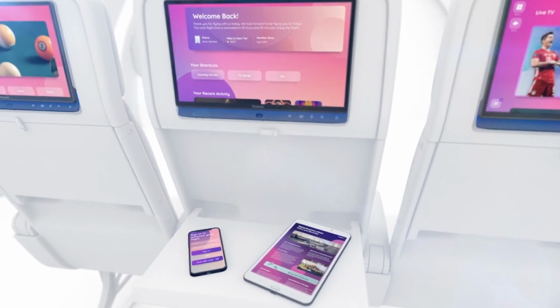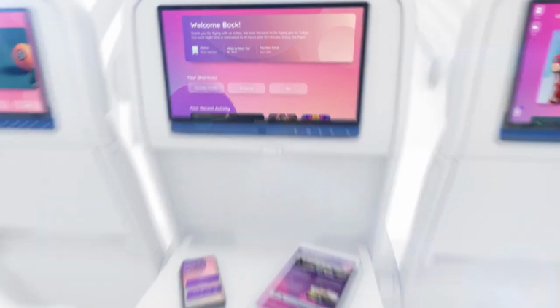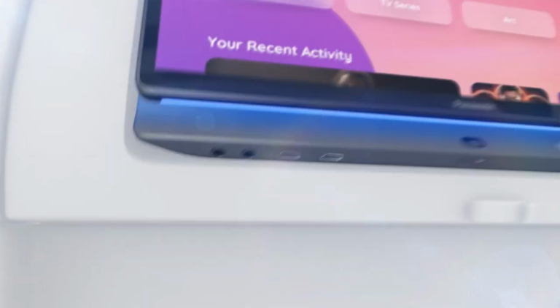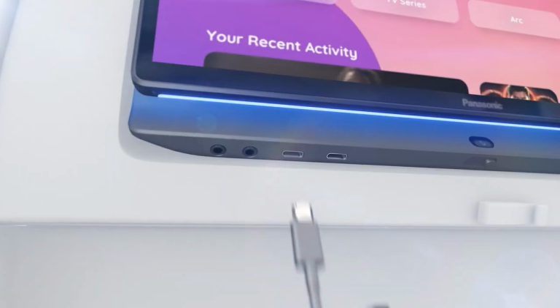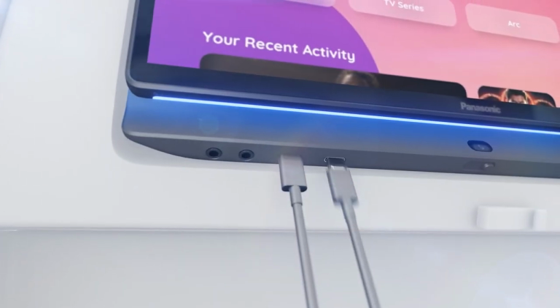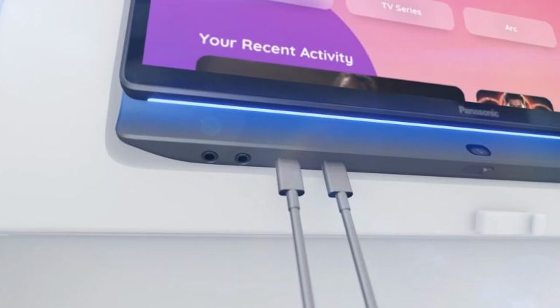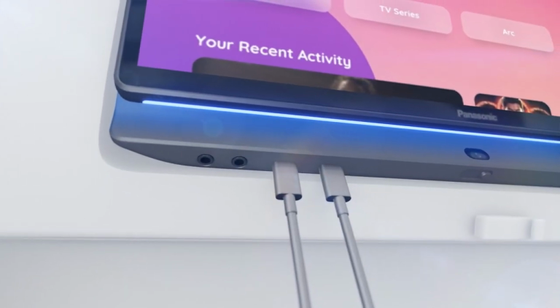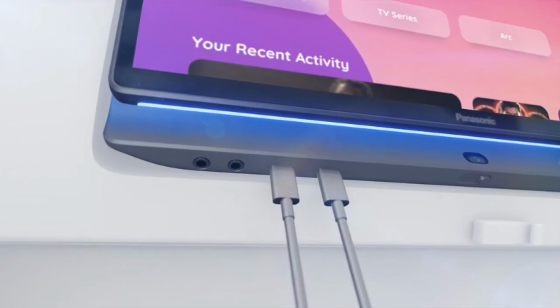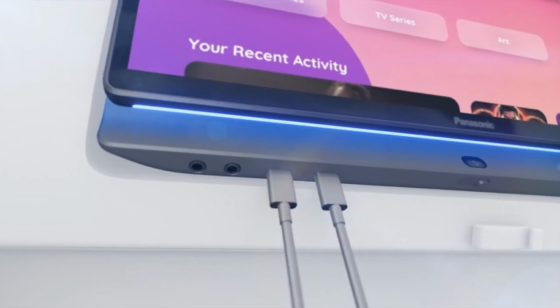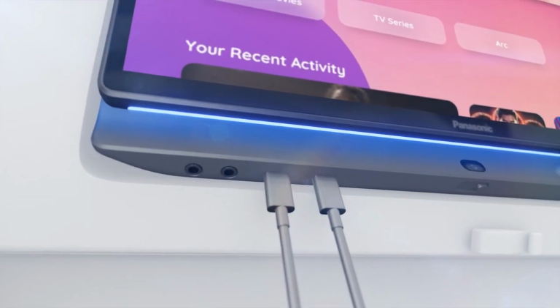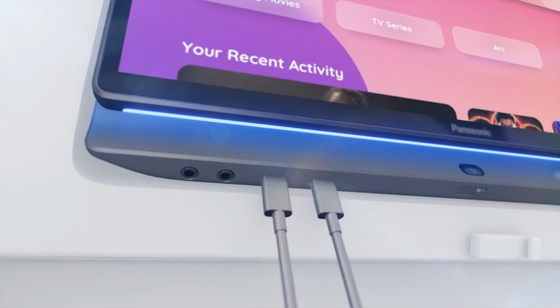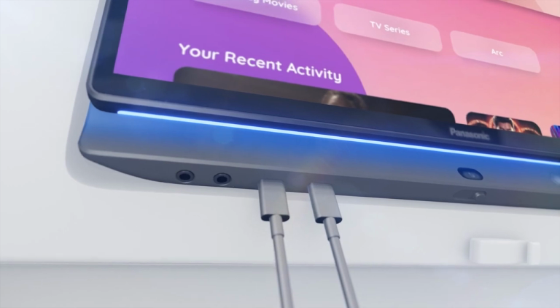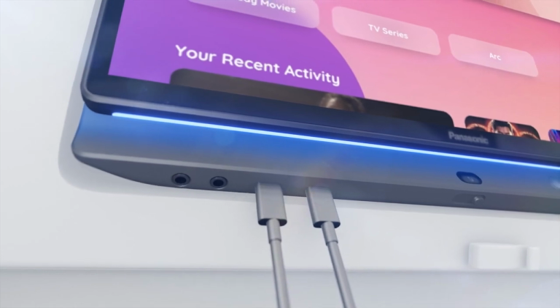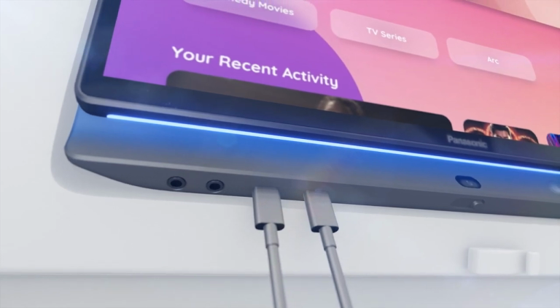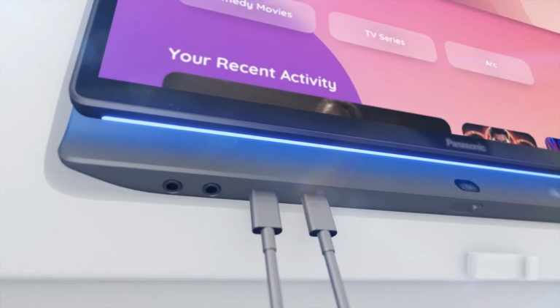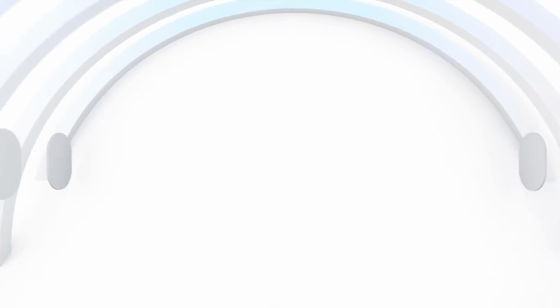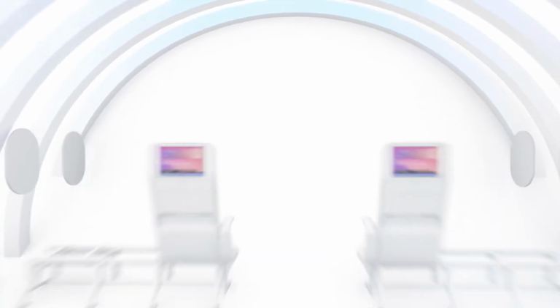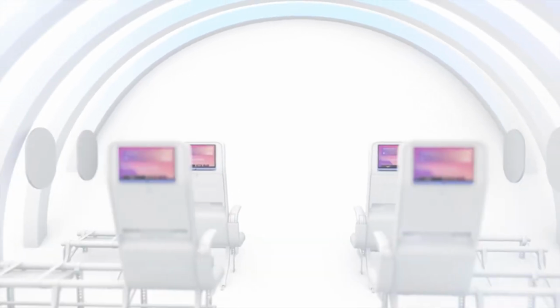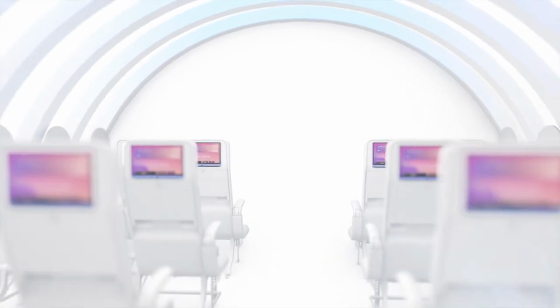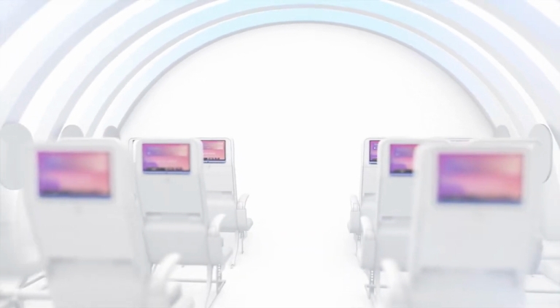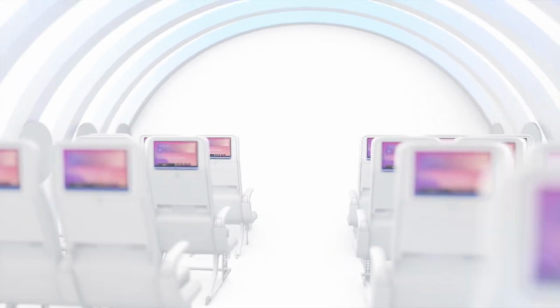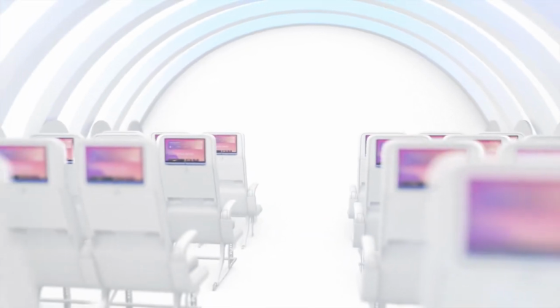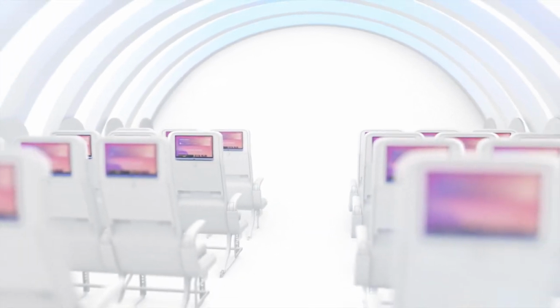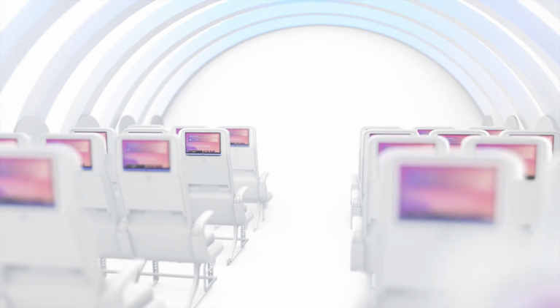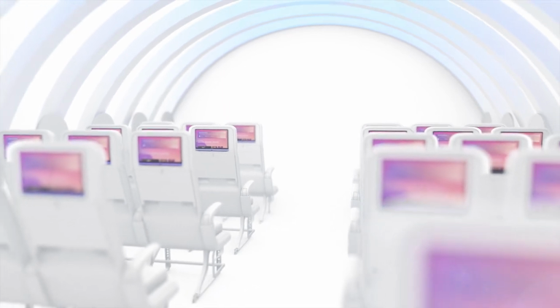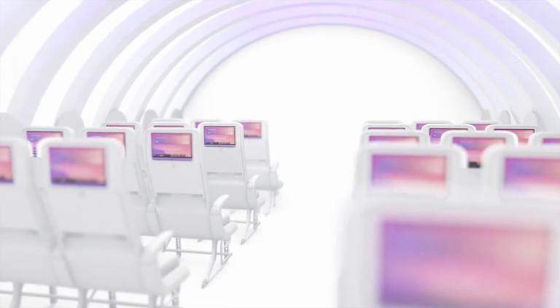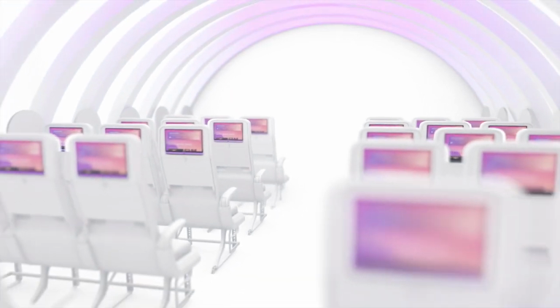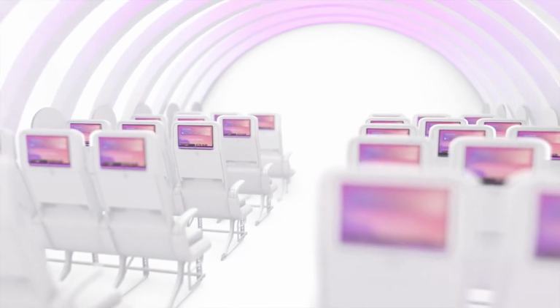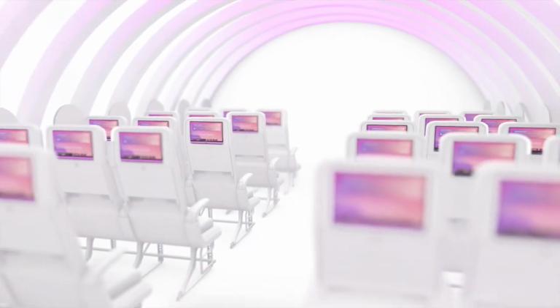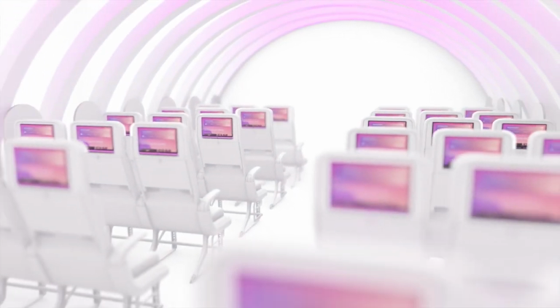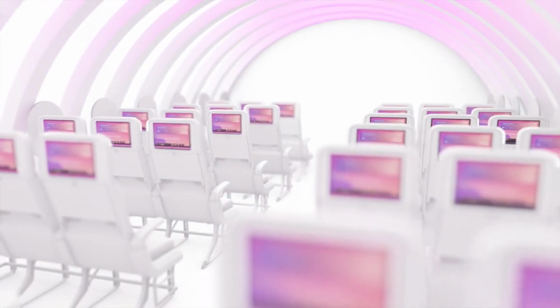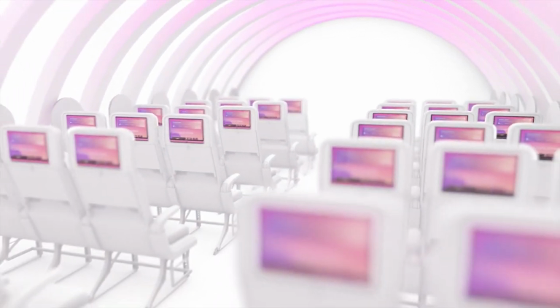Fast charge with 67W USB-C connections for convenience and availability. And extend your branded environment with integrated LED lighting to create a holistic cabin experience like no other.